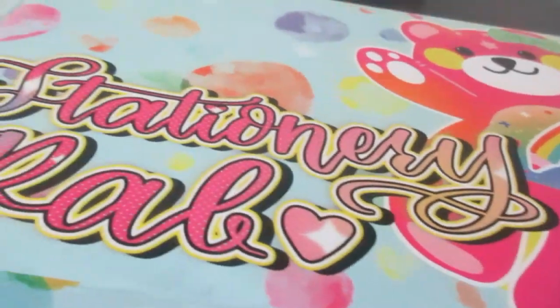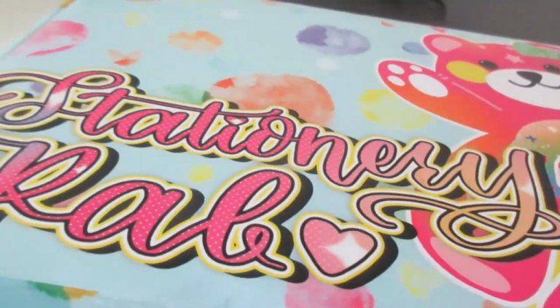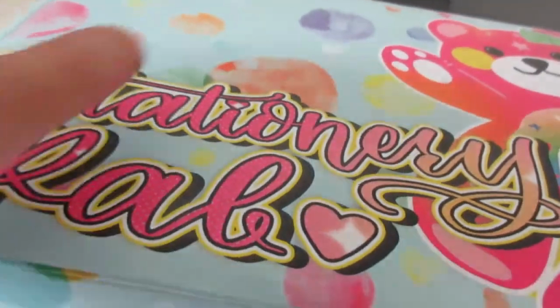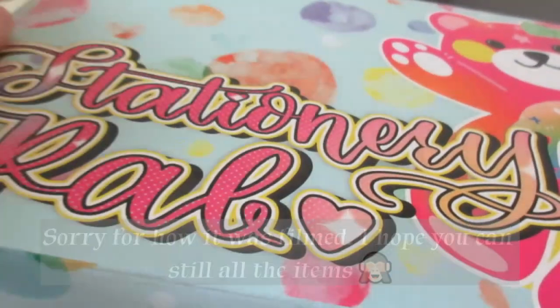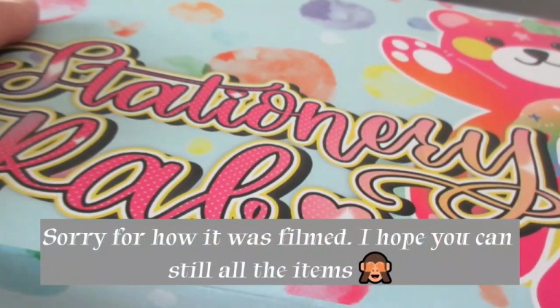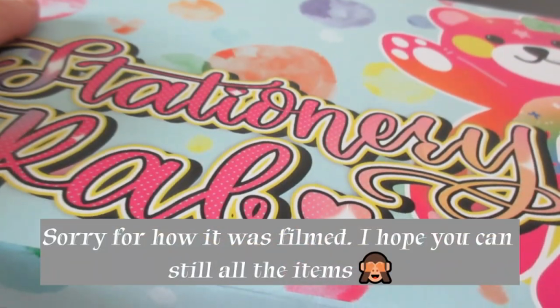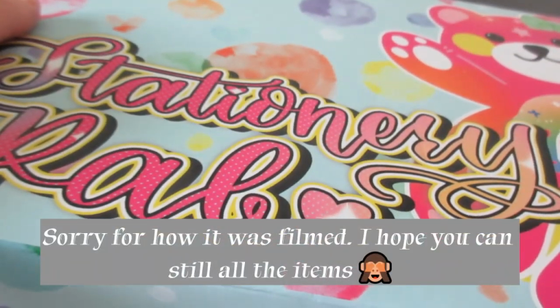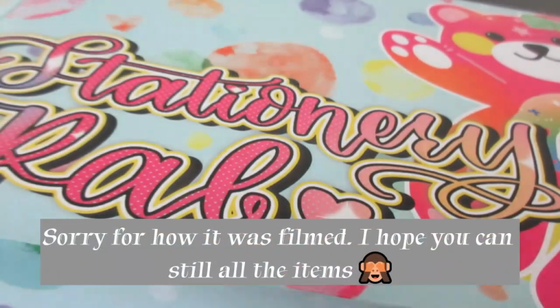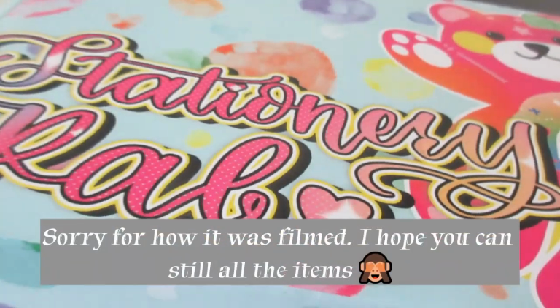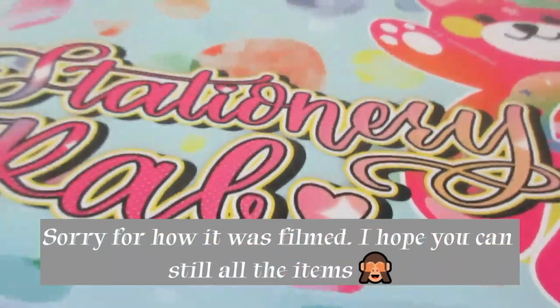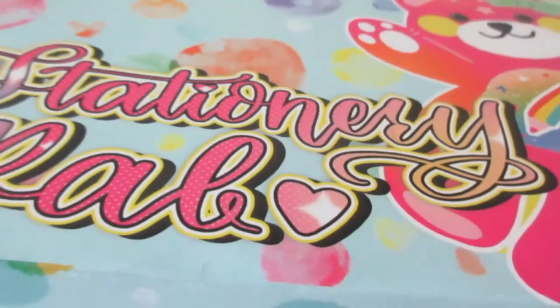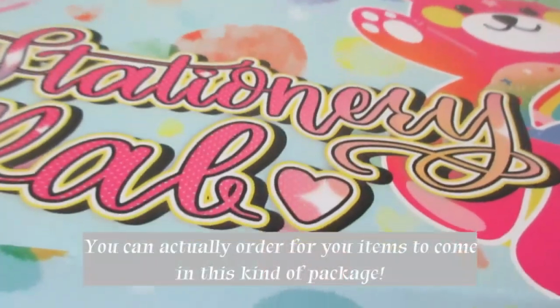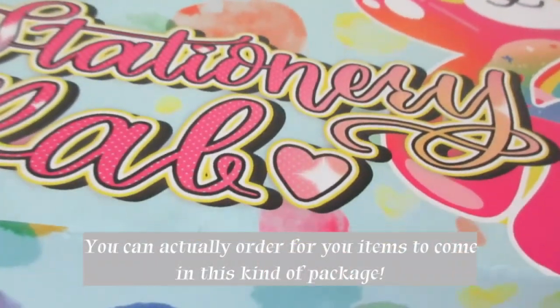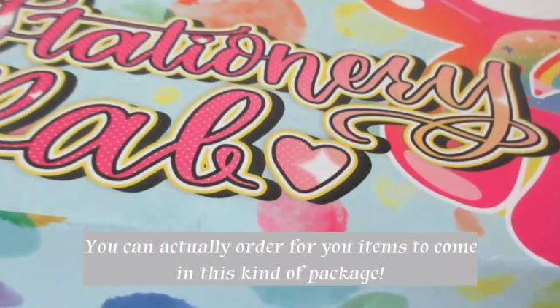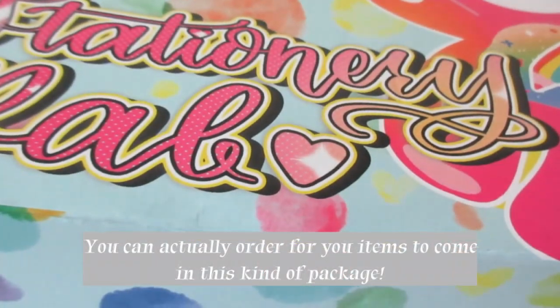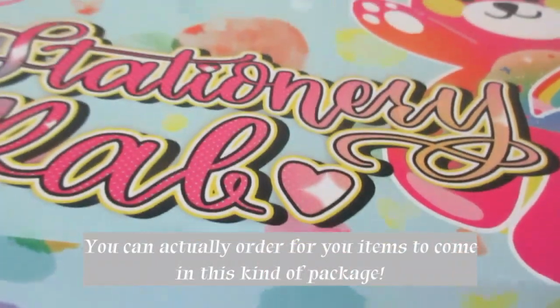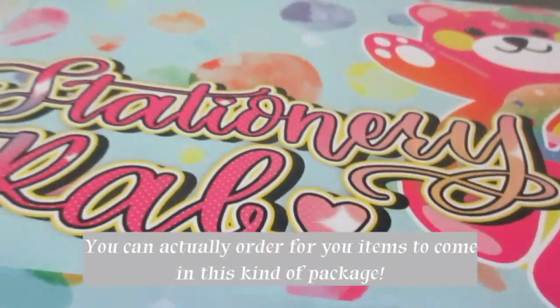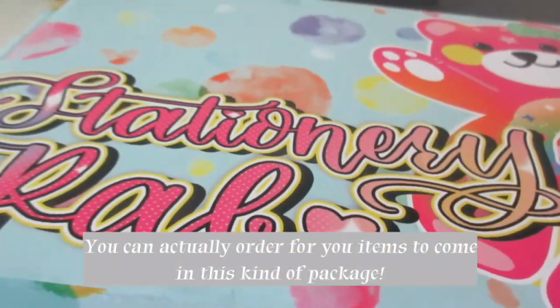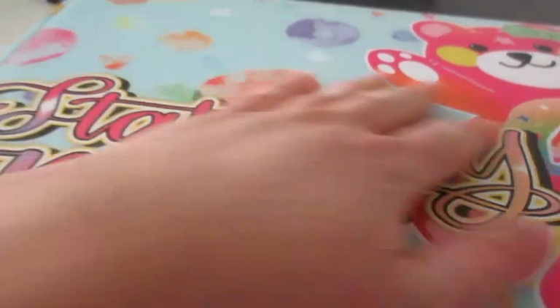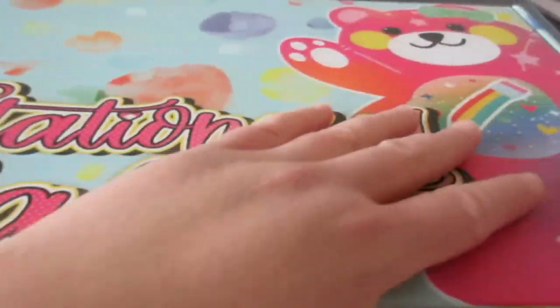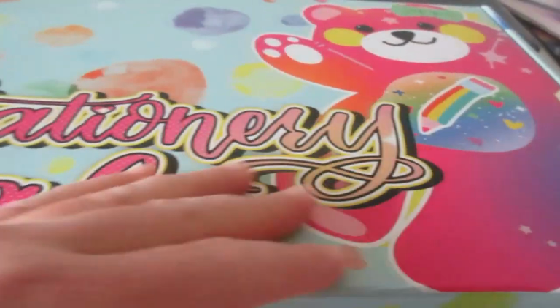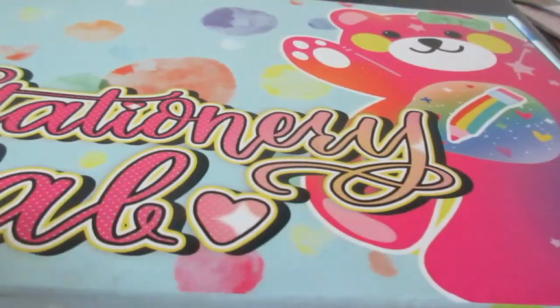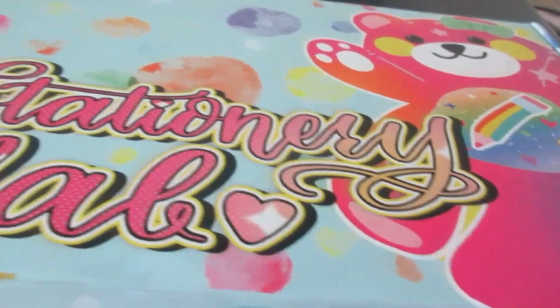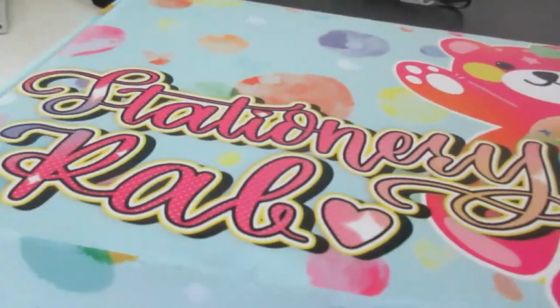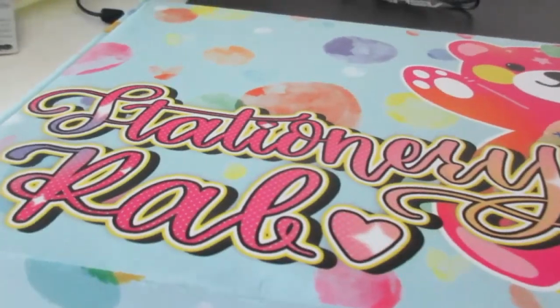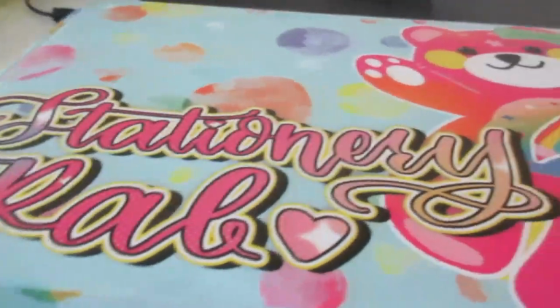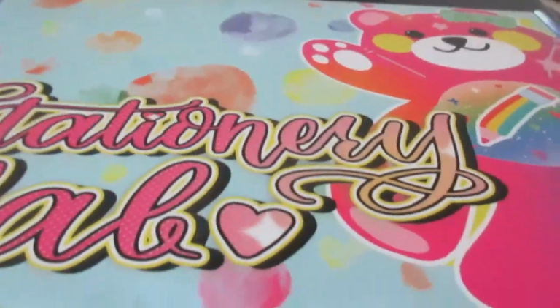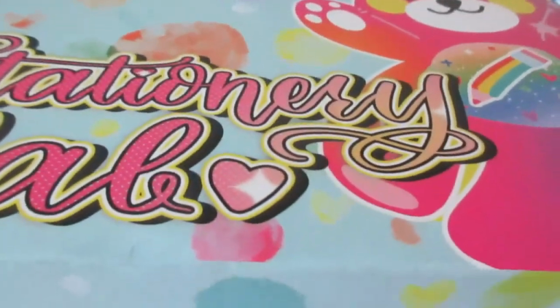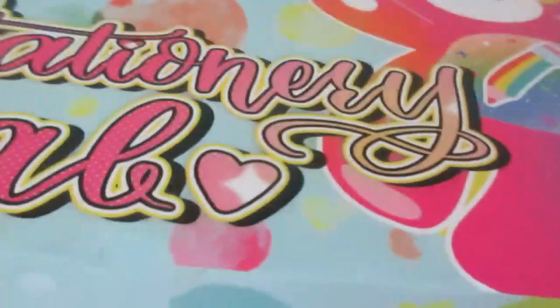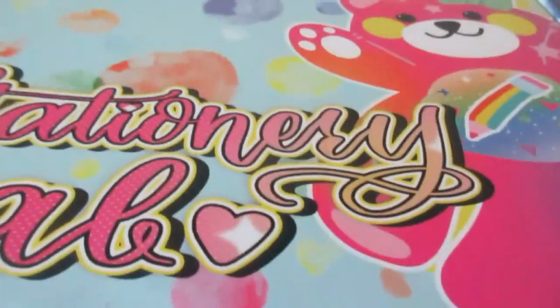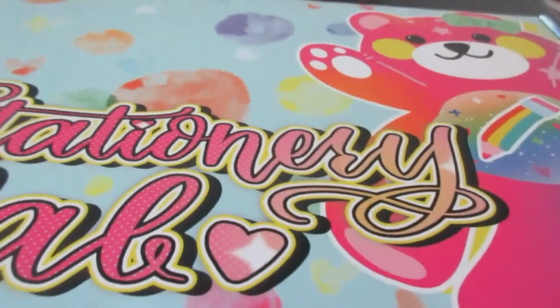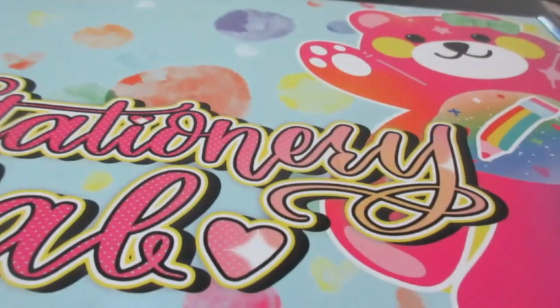Okay, why is this like the cutest box ever? Like it's so cute, and like — I mean, look at it, it has teddy bears and all that, so yeah.